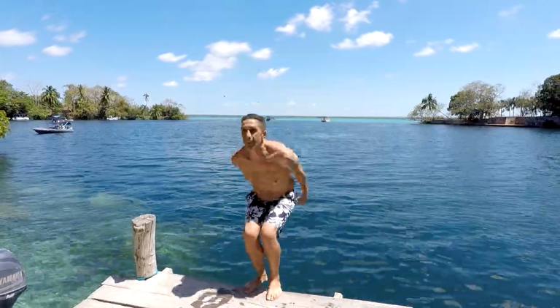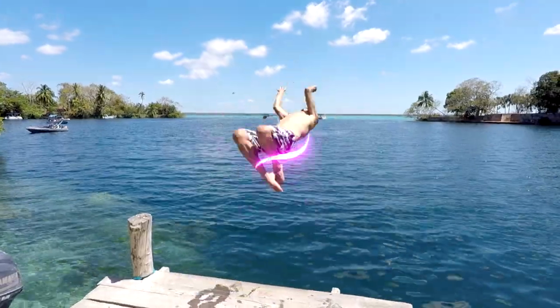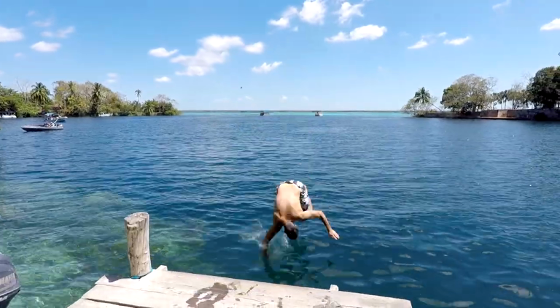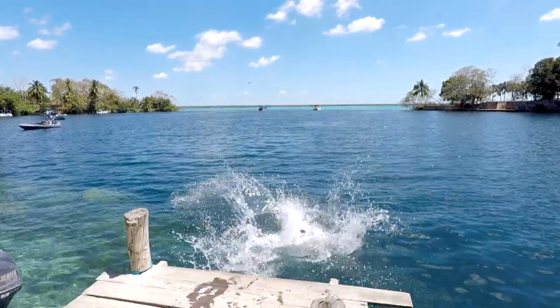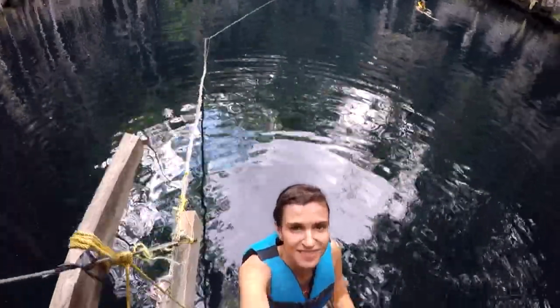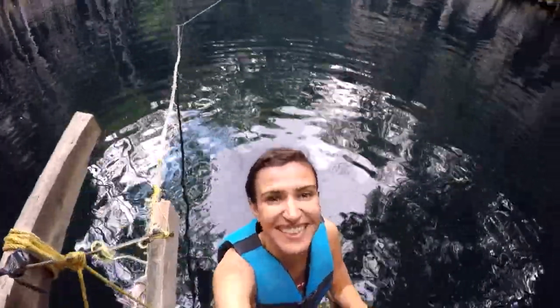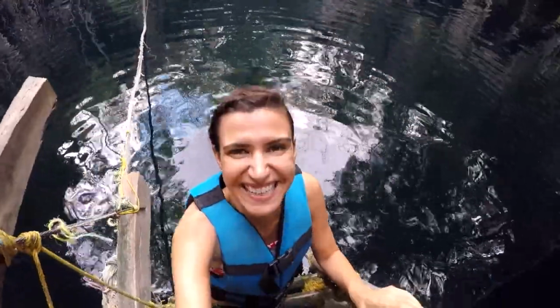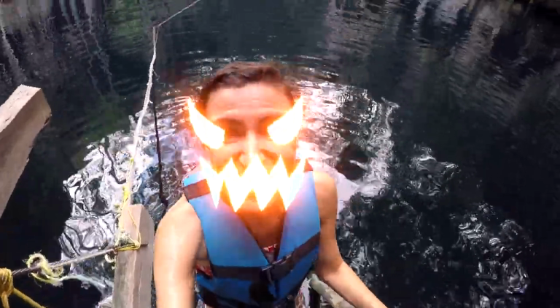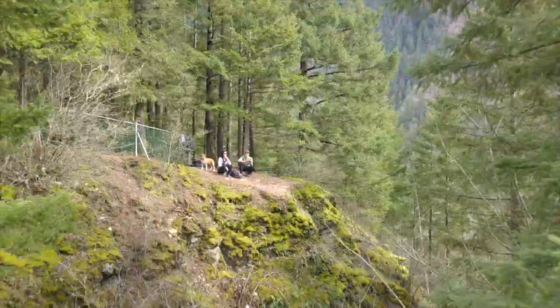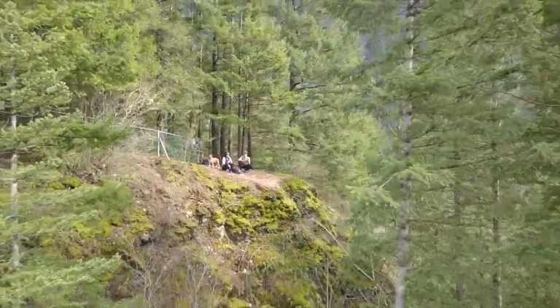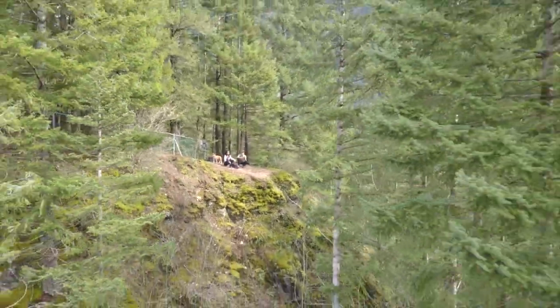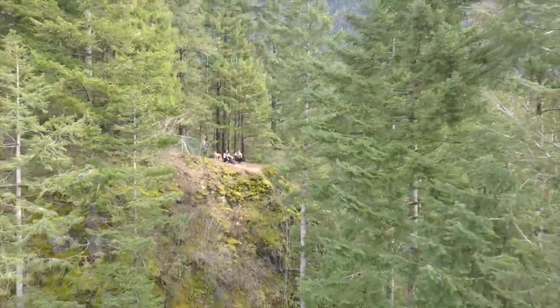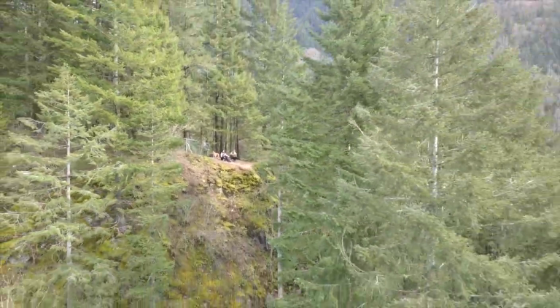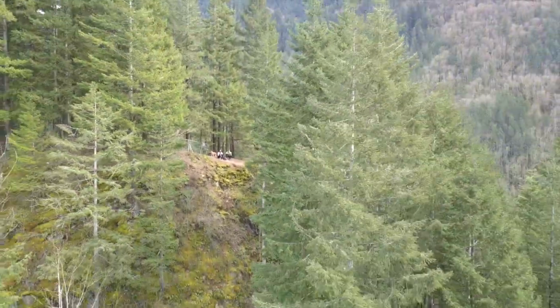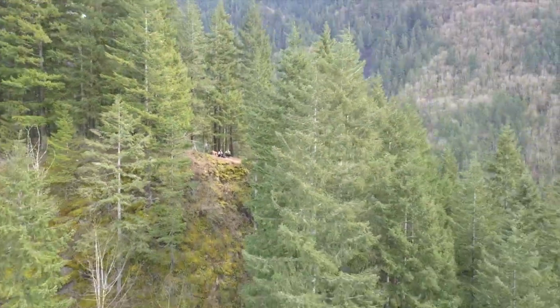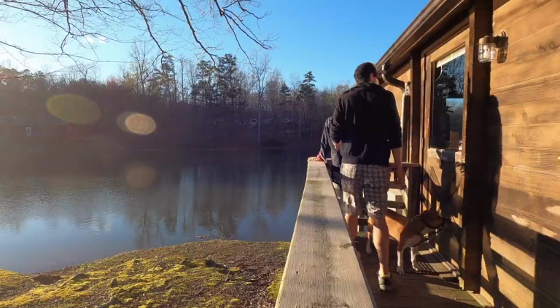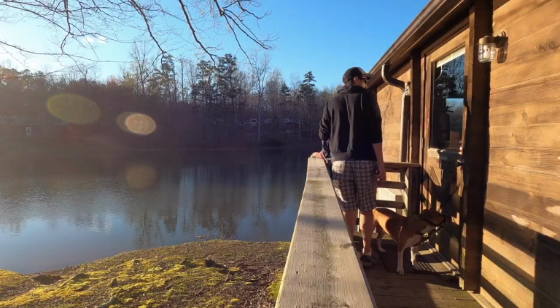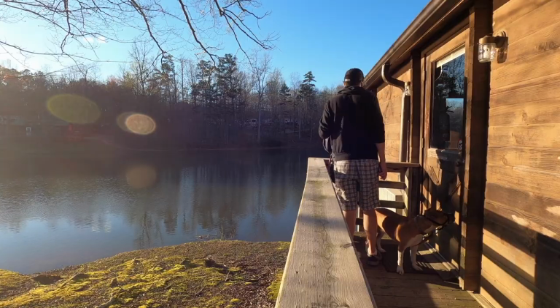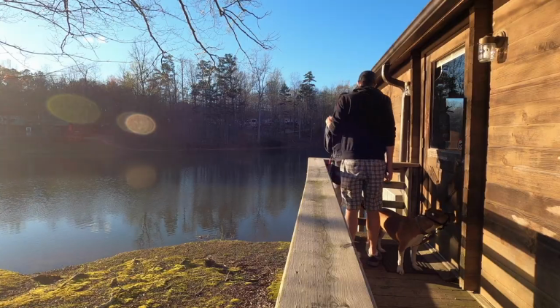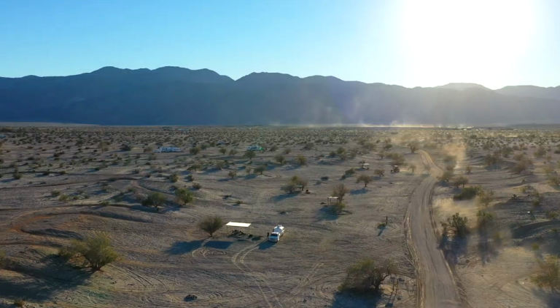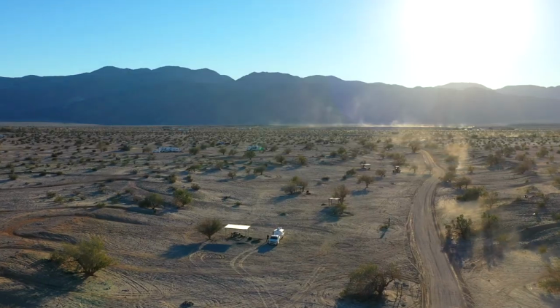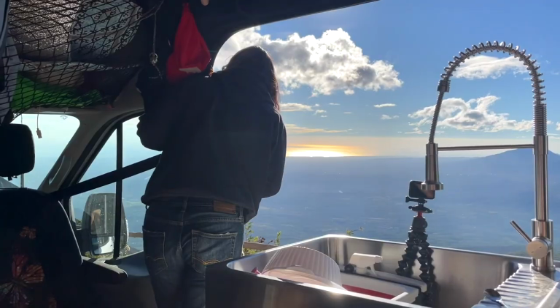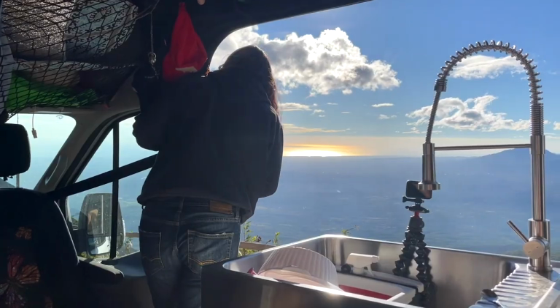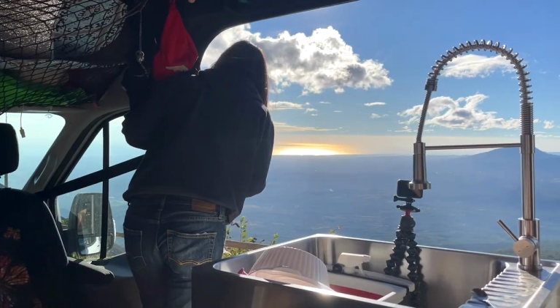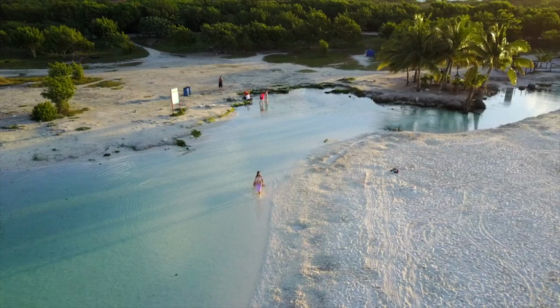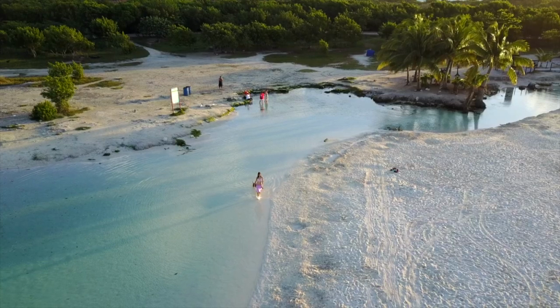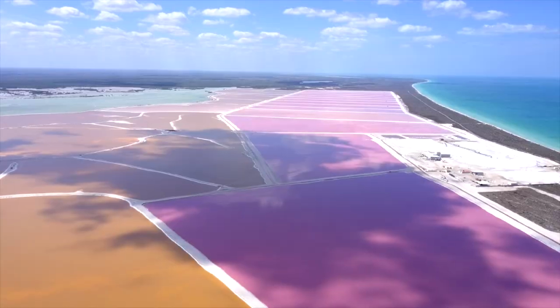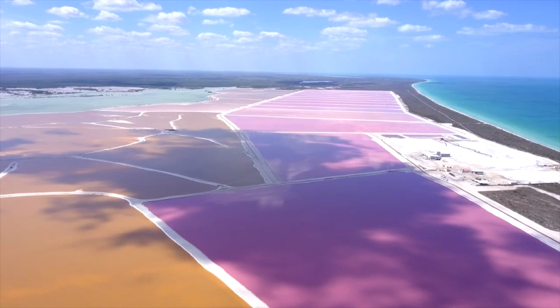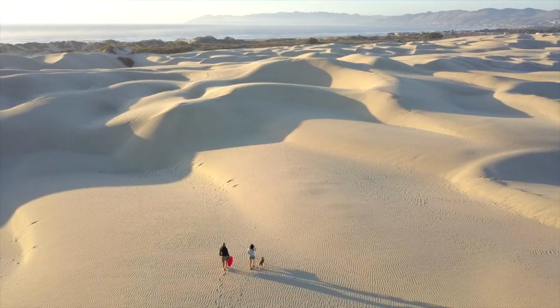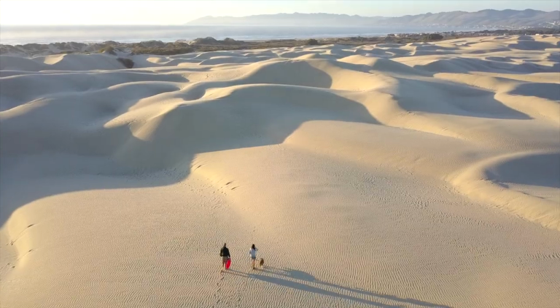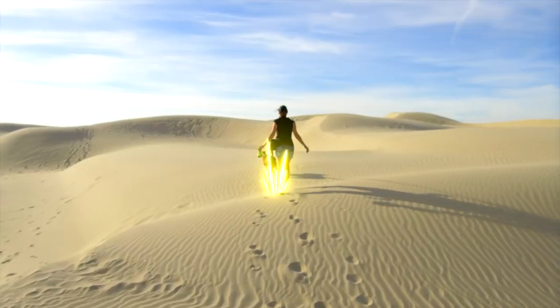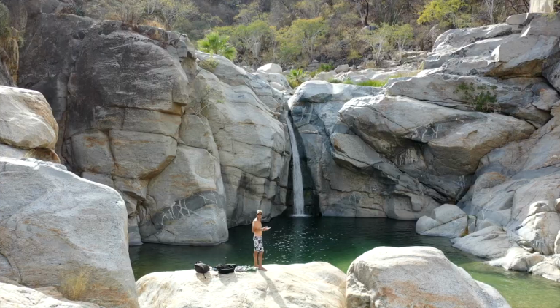Hi, this is Dori and I'm Mena. We travel with our lovely dog Fiona to discover the most beautiful locations and our goal is to share with you what it's like to live as a nomad. Thanks for following and welcome to our channel.